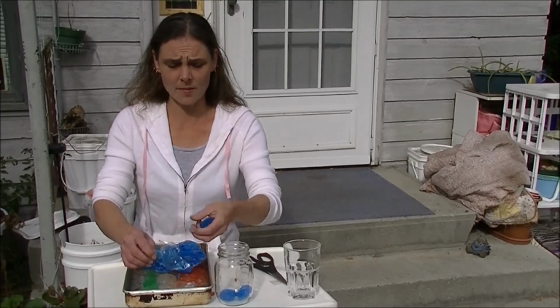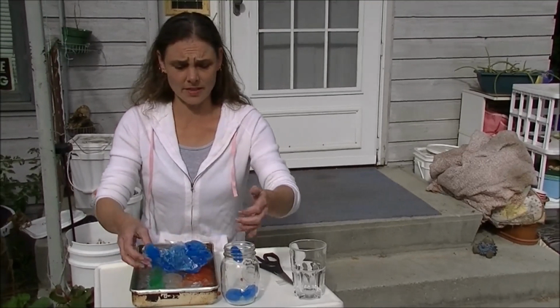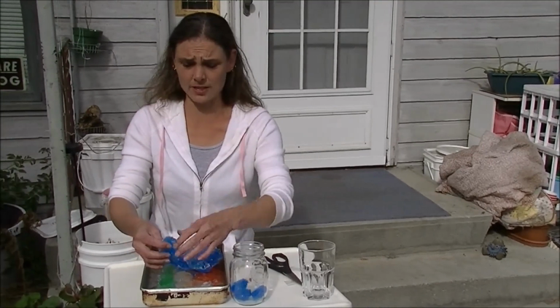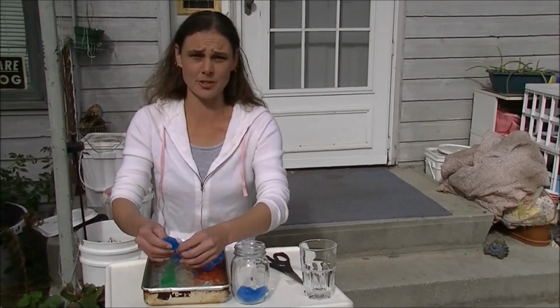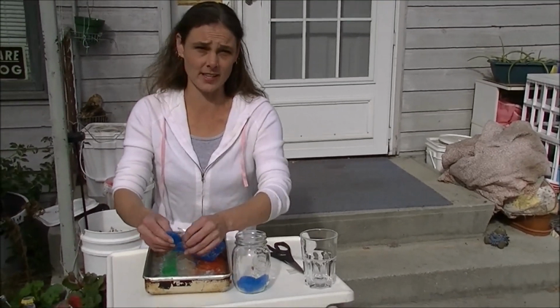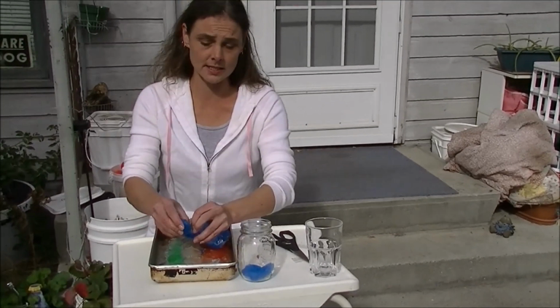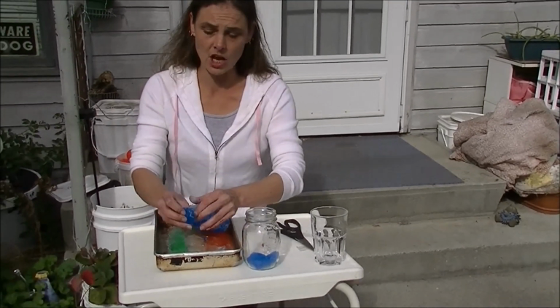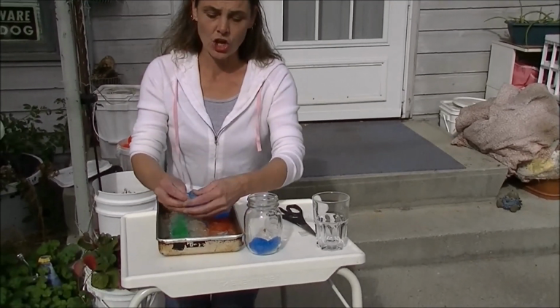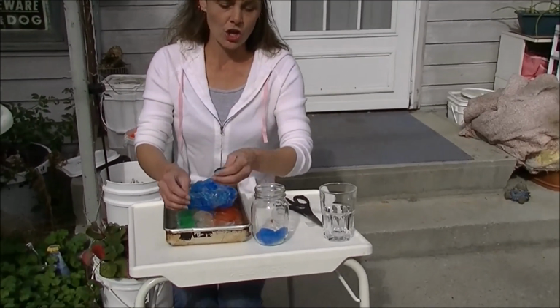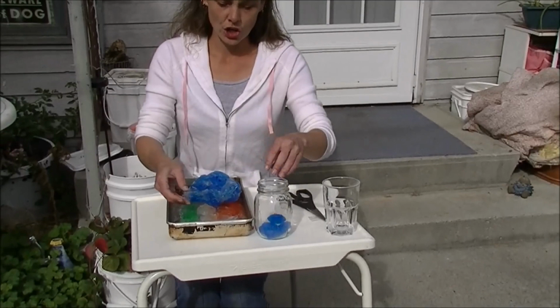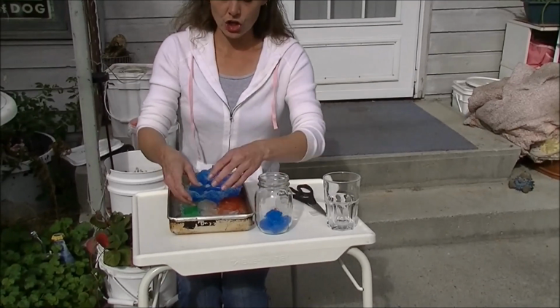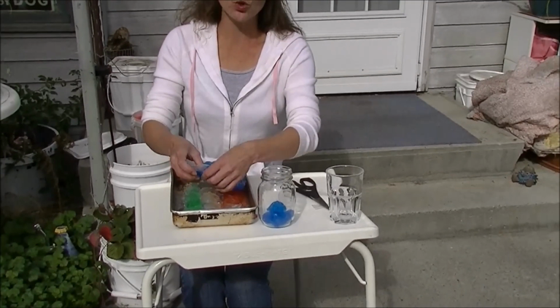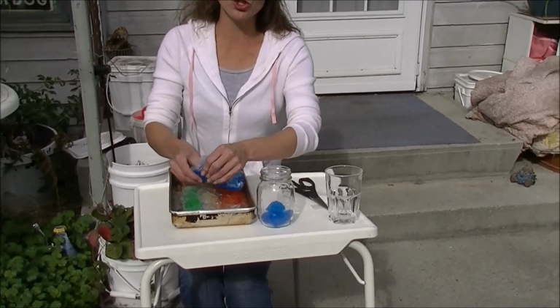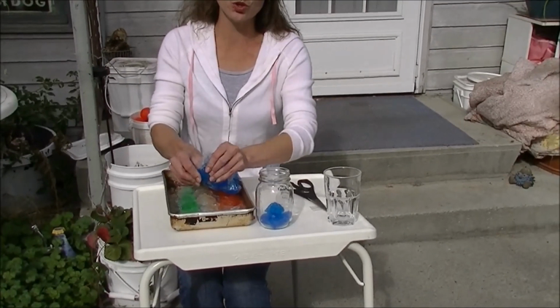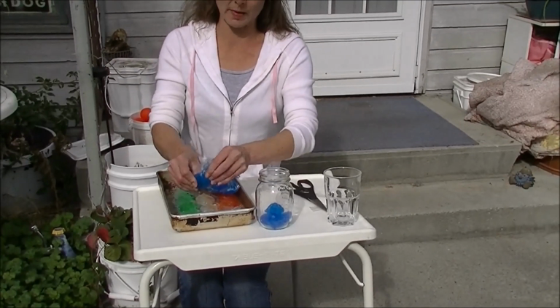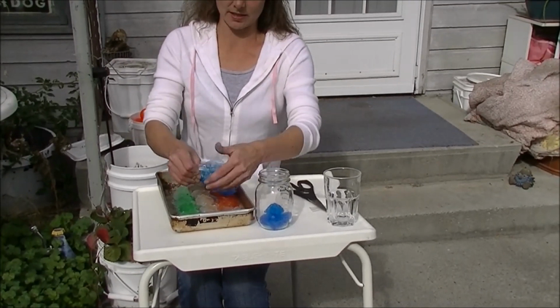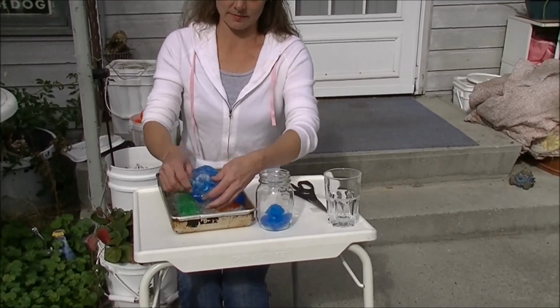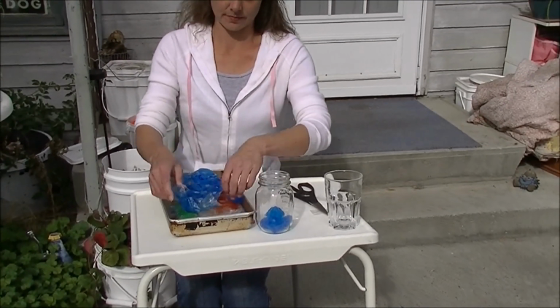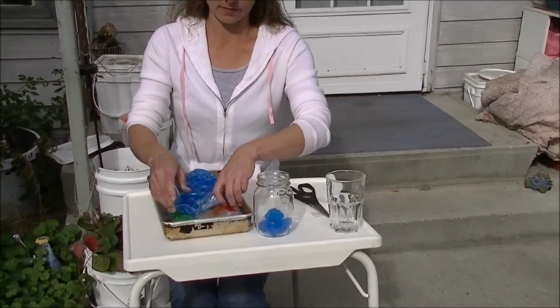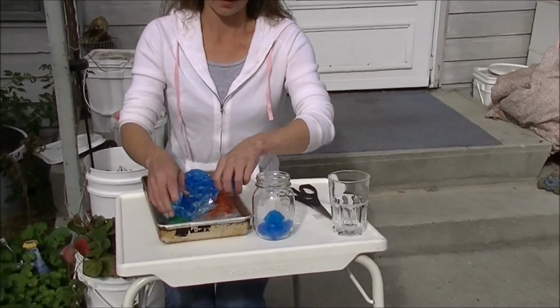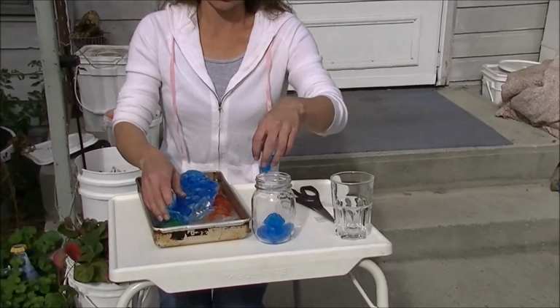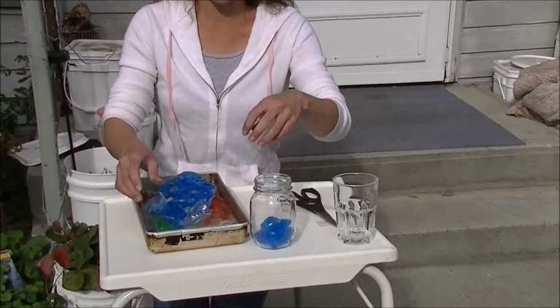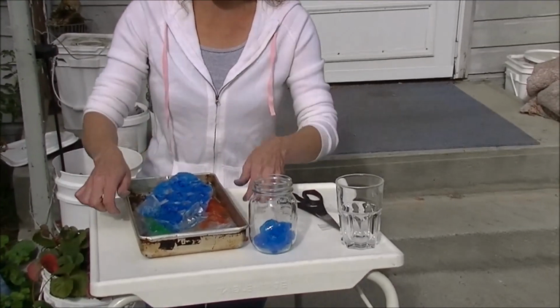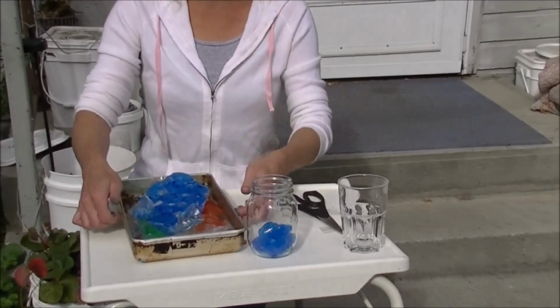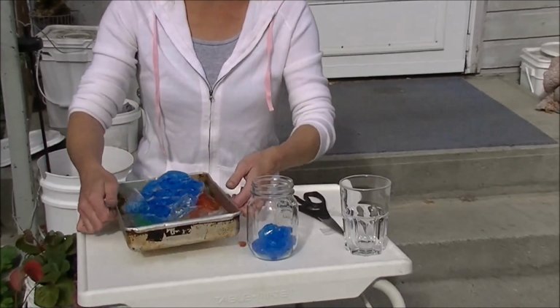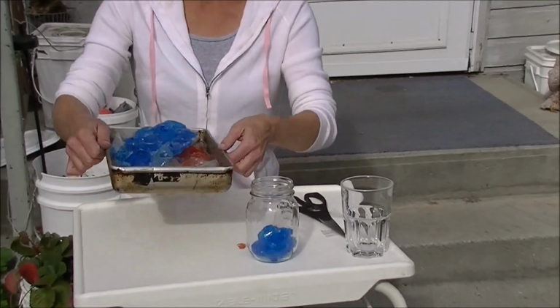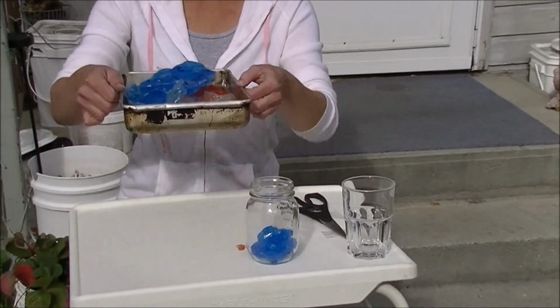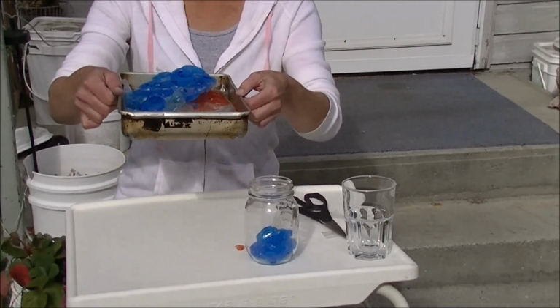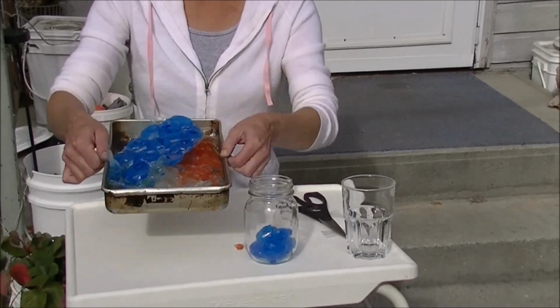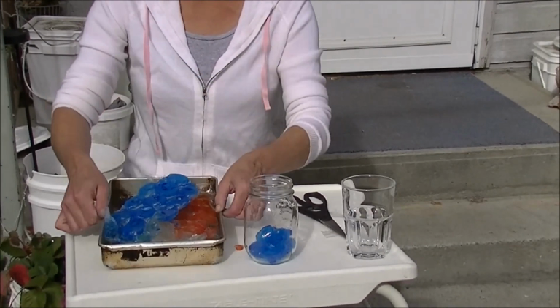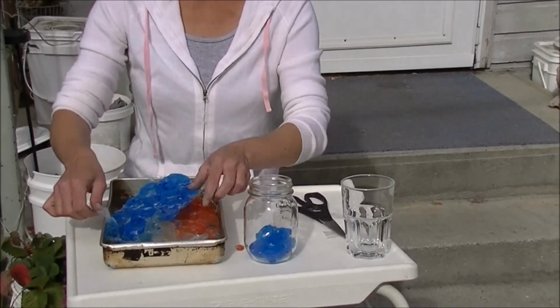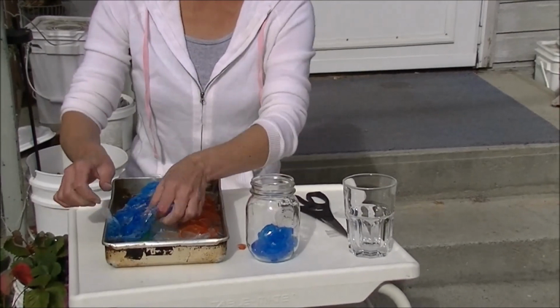The first time I tried these, it was a huge, huge mess. So whenever you're playing in the freezer, use a container to catch it all.